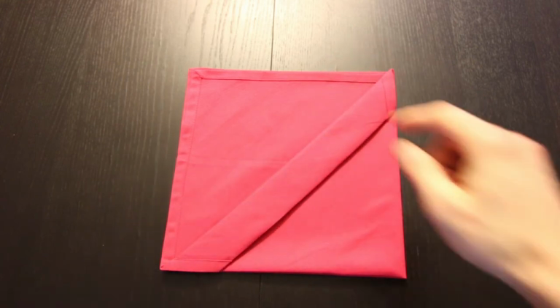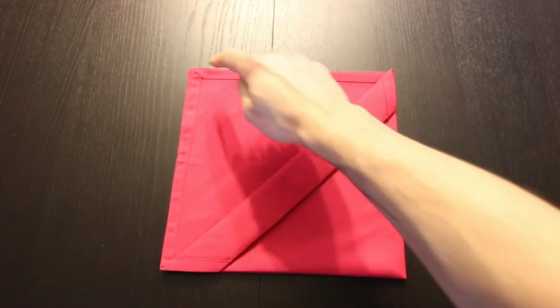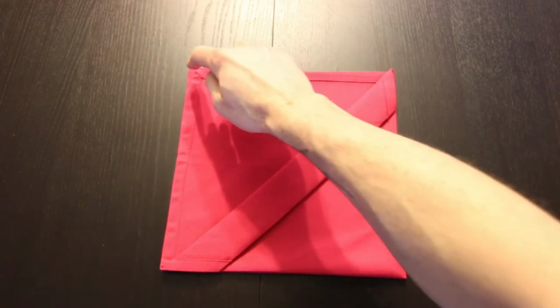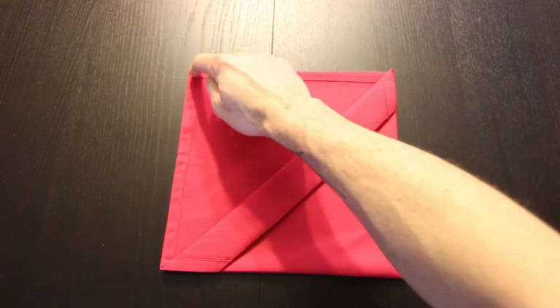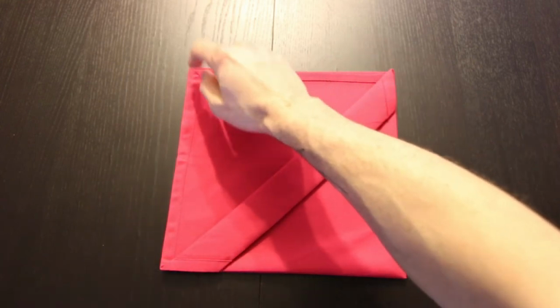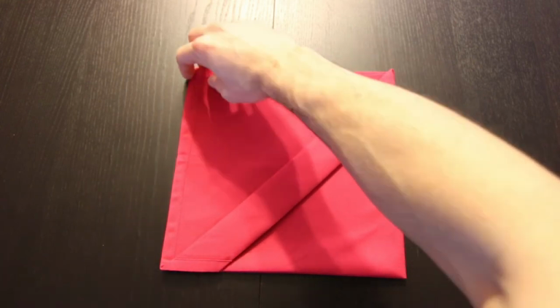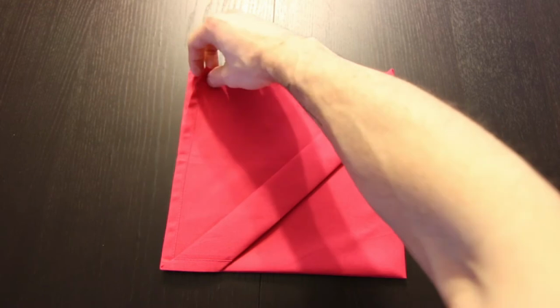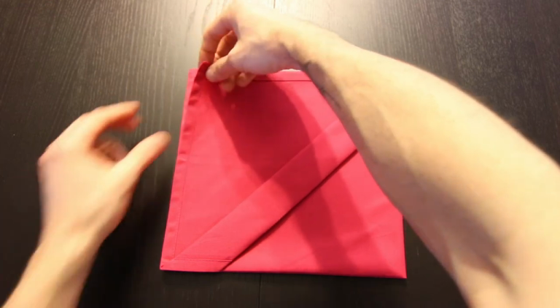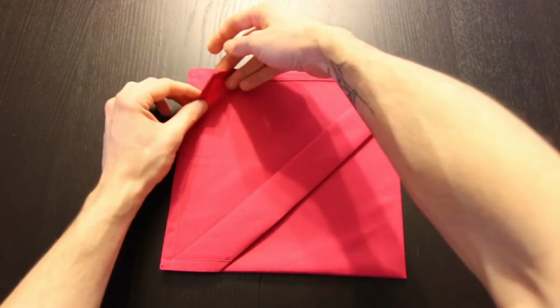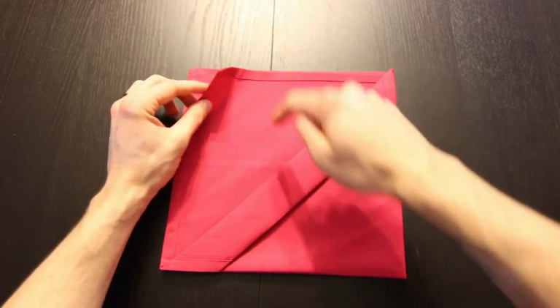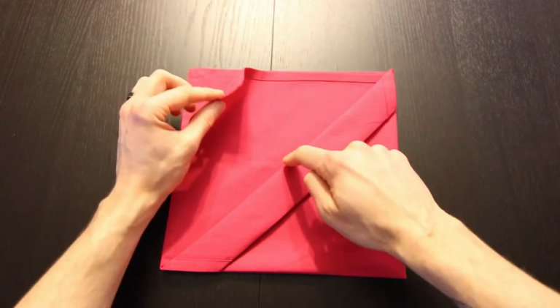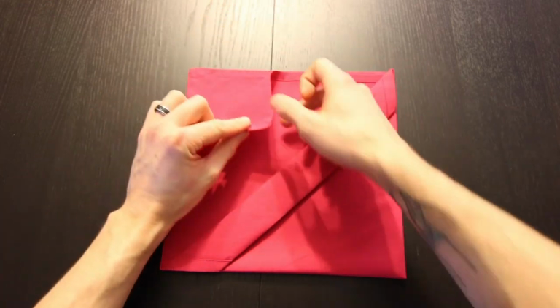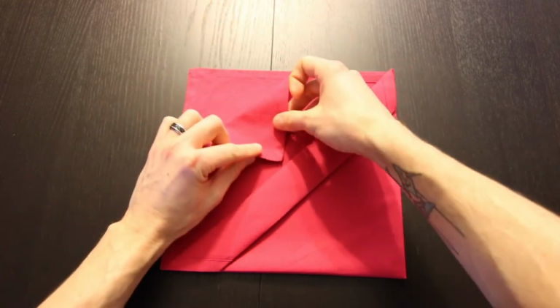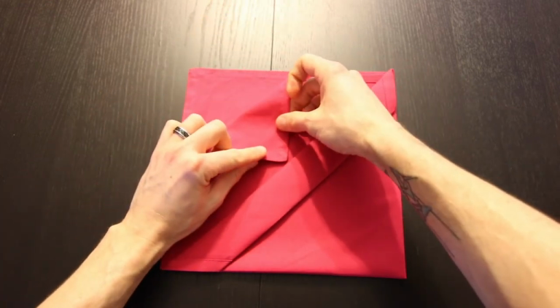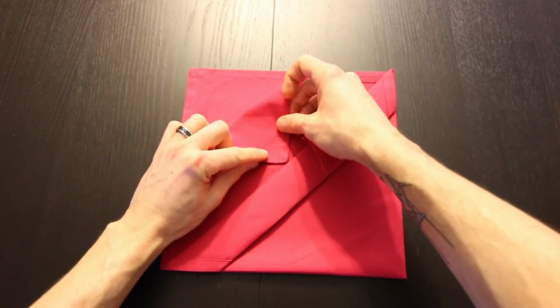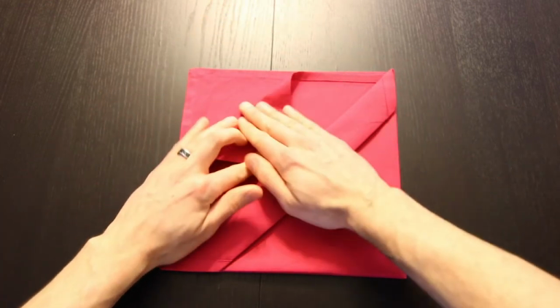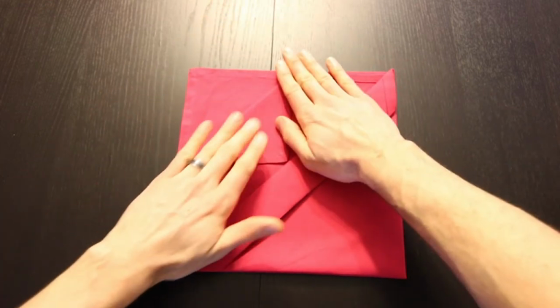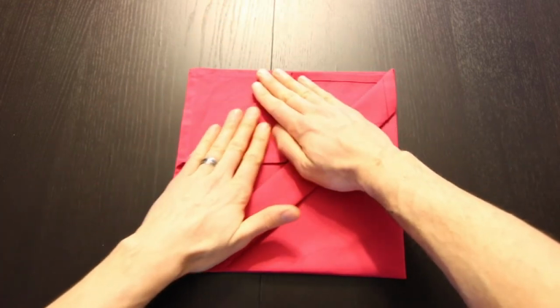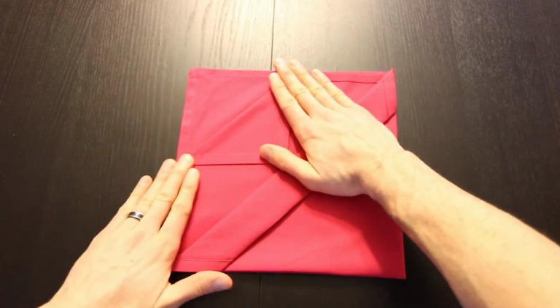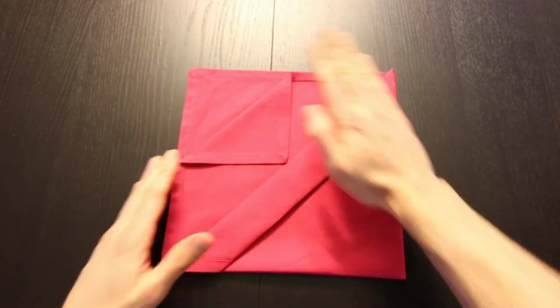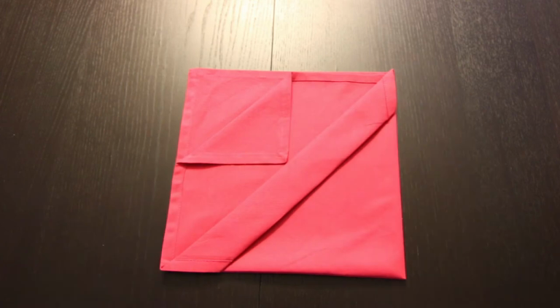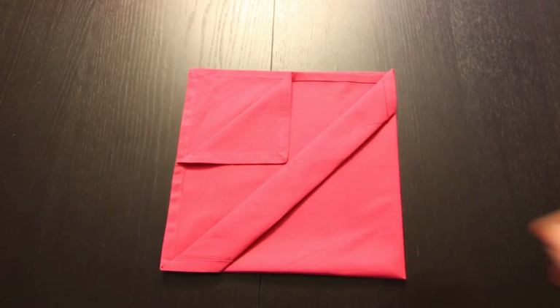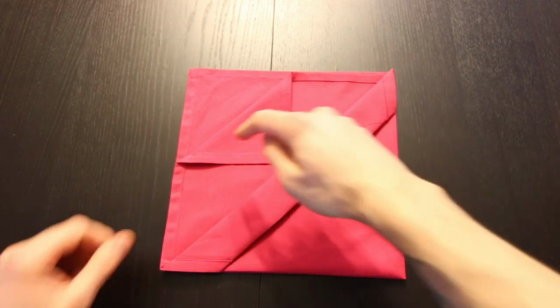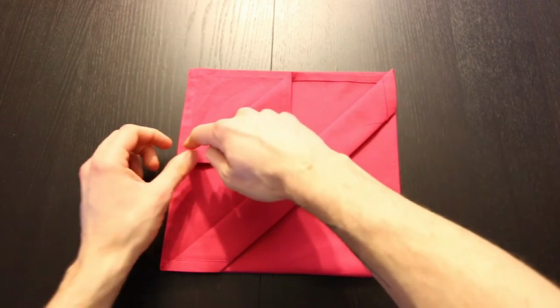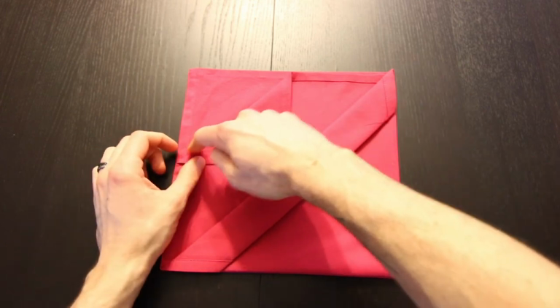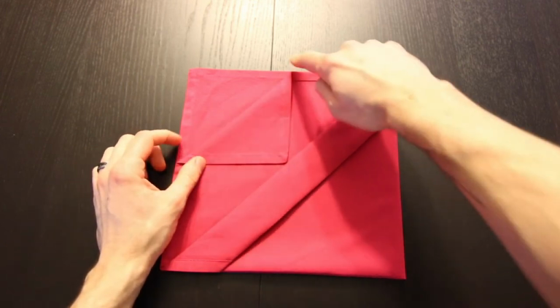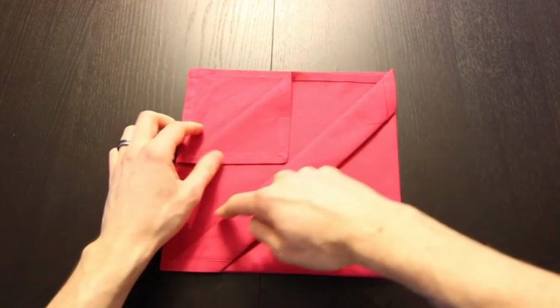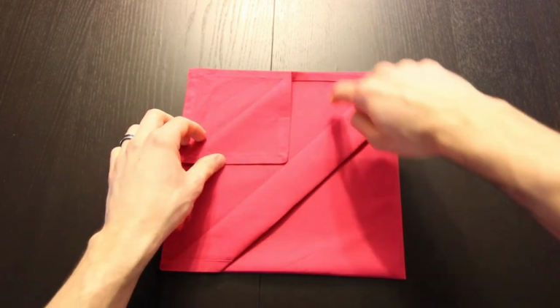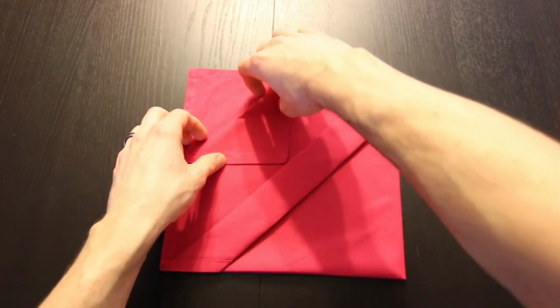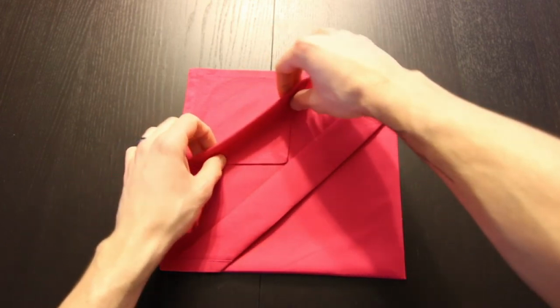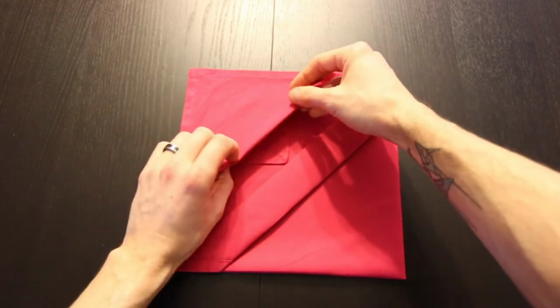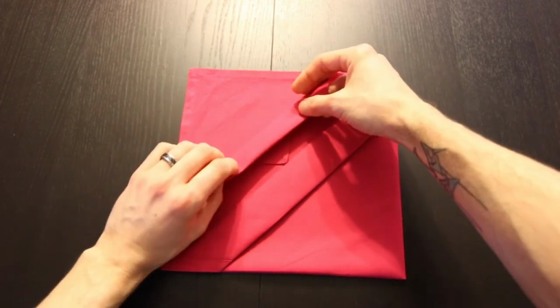Next we'll bring this next layer on that top left corner down to that crease right in the center. Now we'll bring that new edge into that edge in the middle.